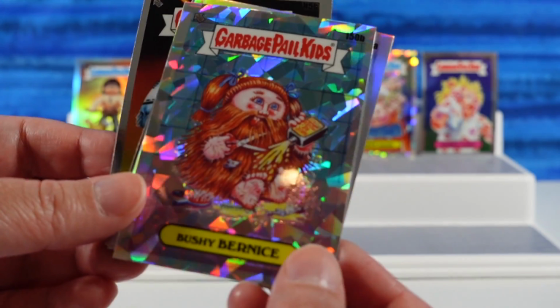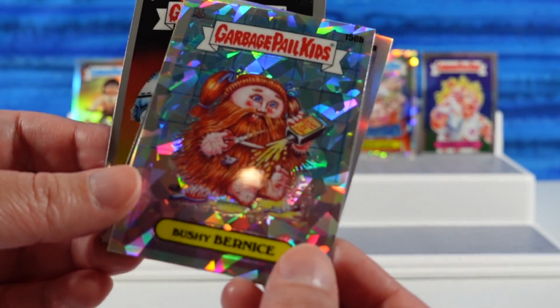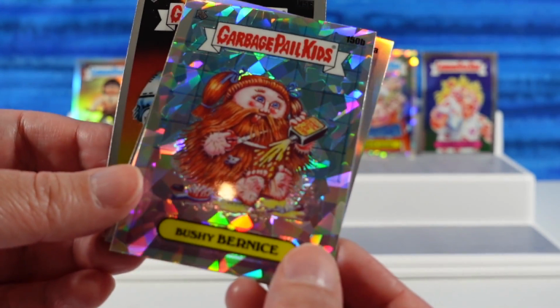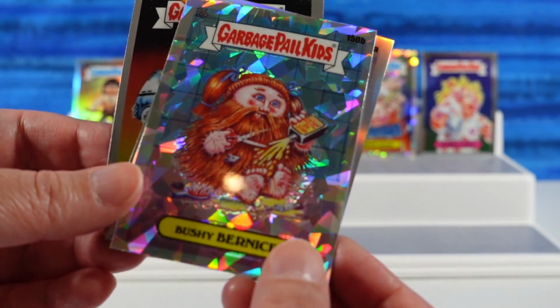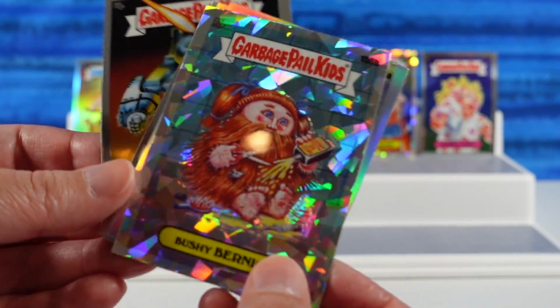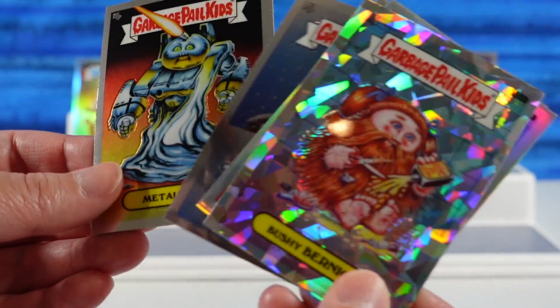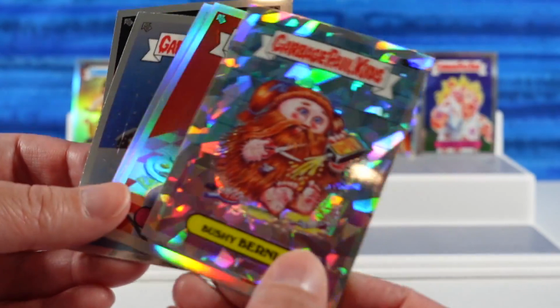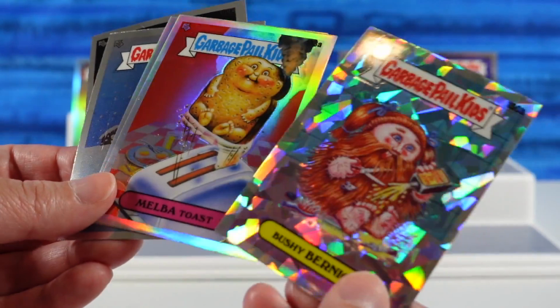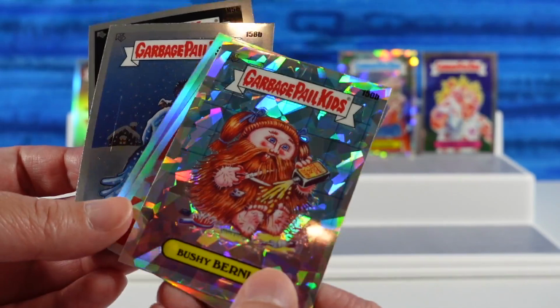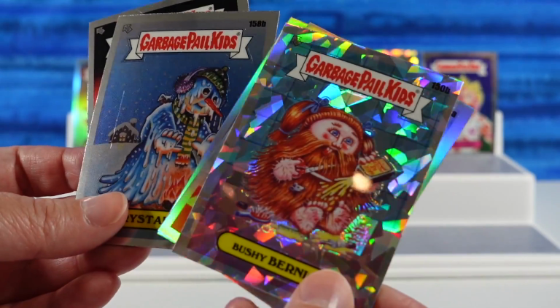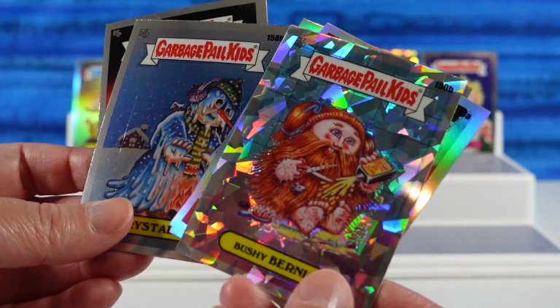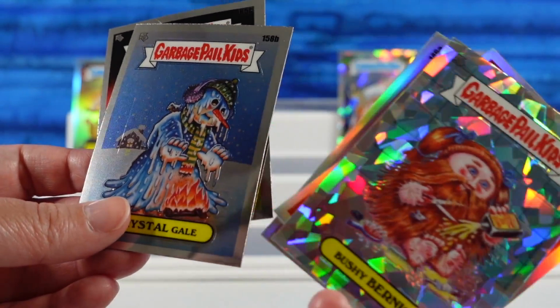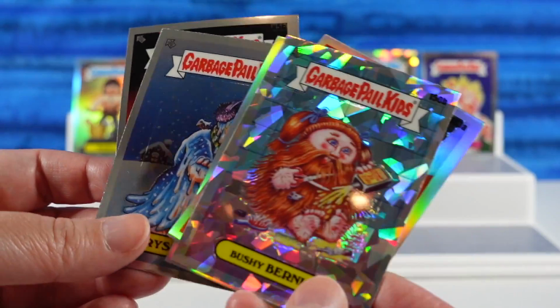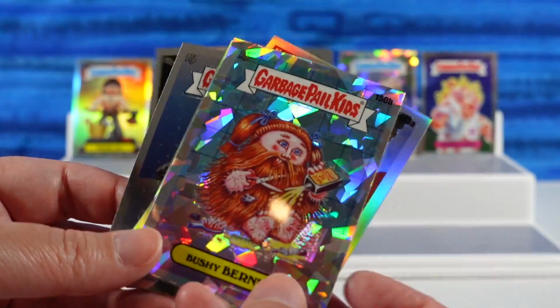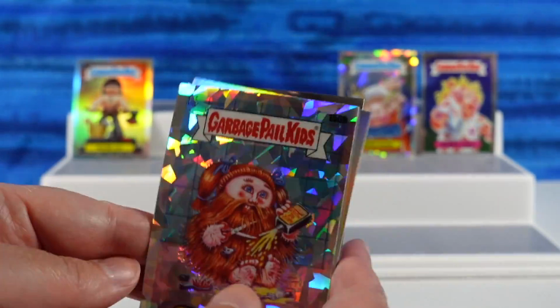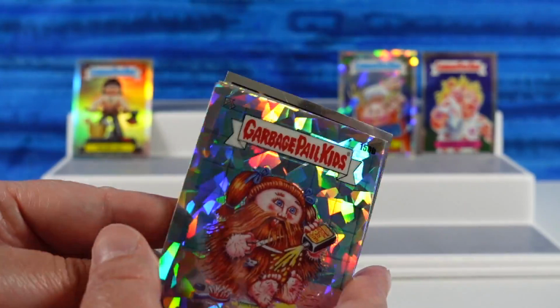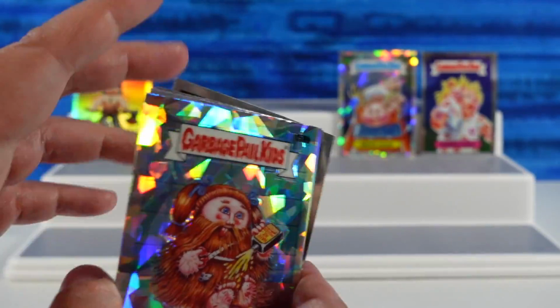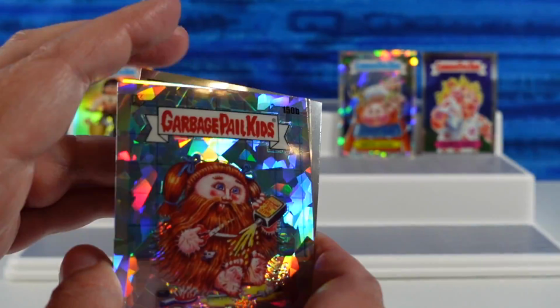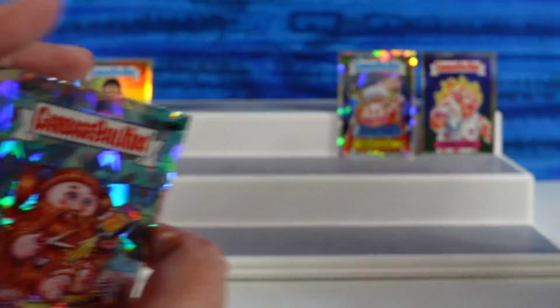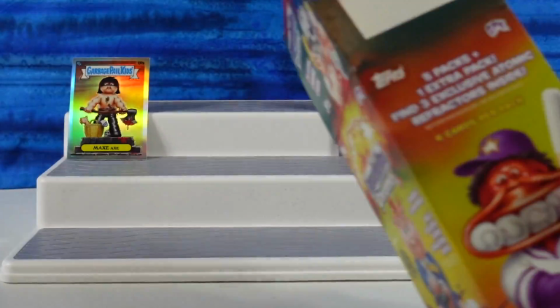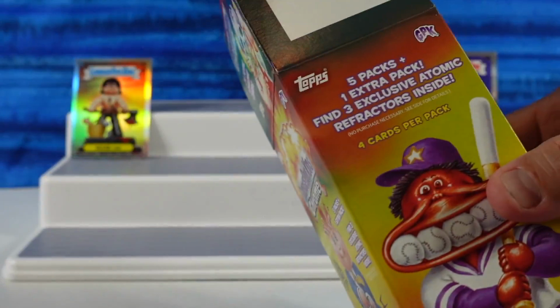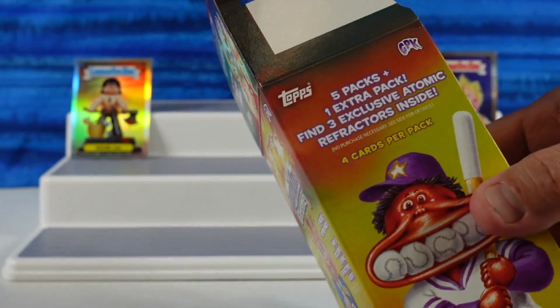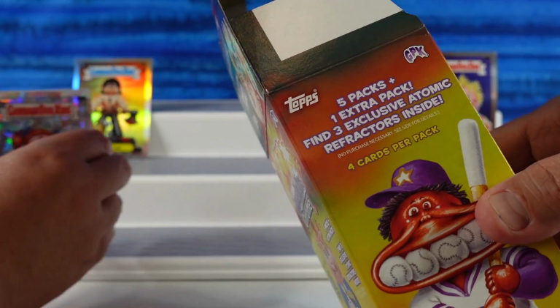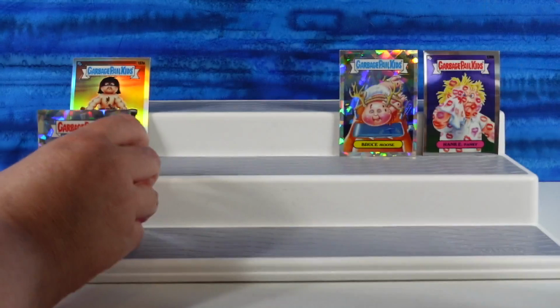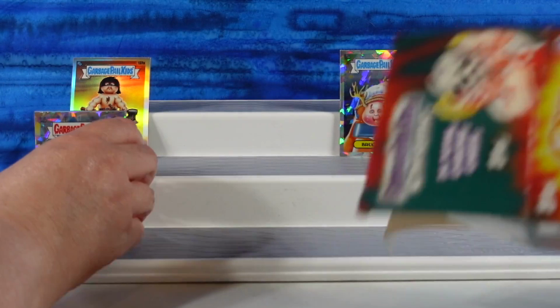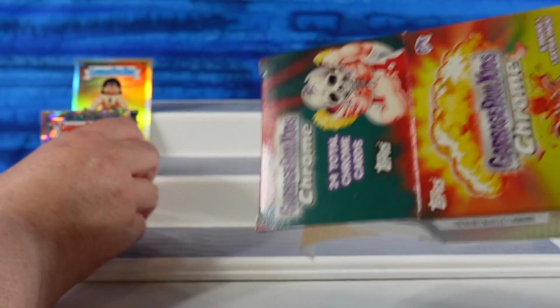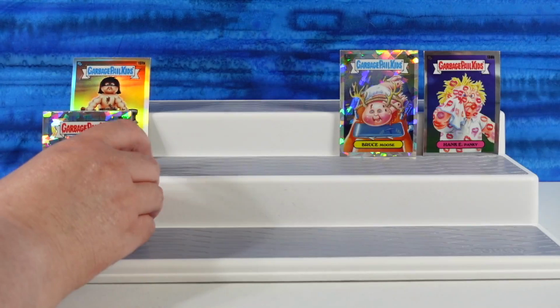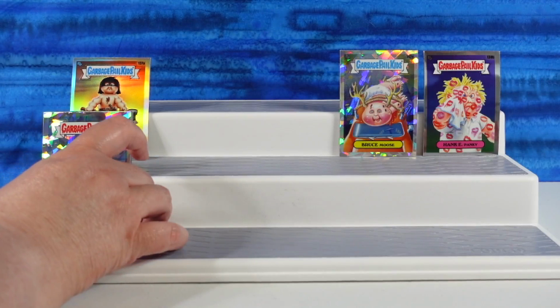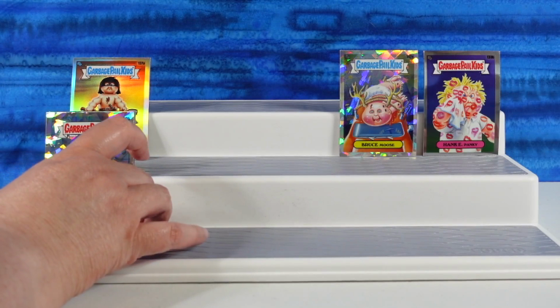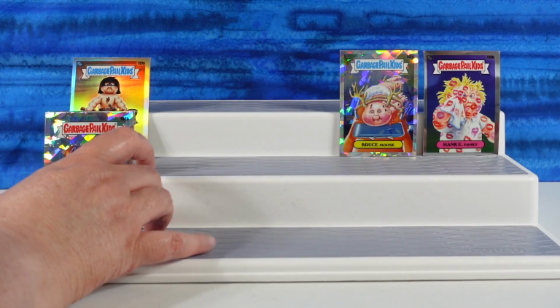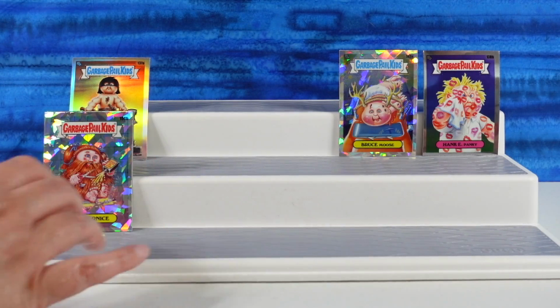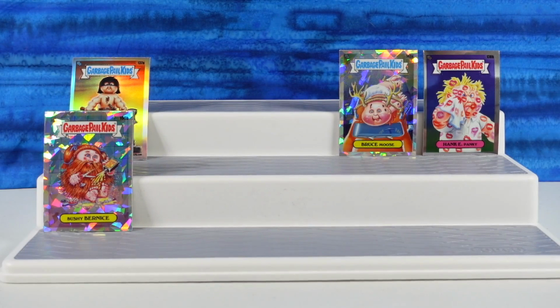Is it only one refractor per pack? I'm guessing we're supposed to get three atomic refractors in this whole box, so we'll each get three of them.